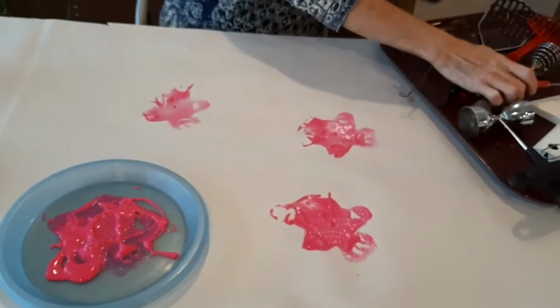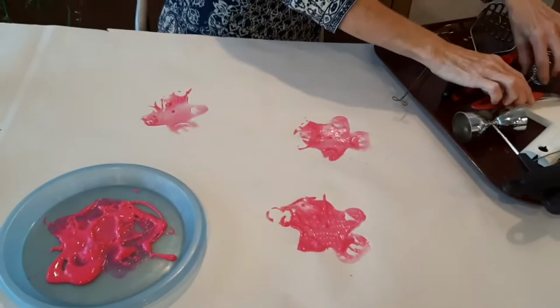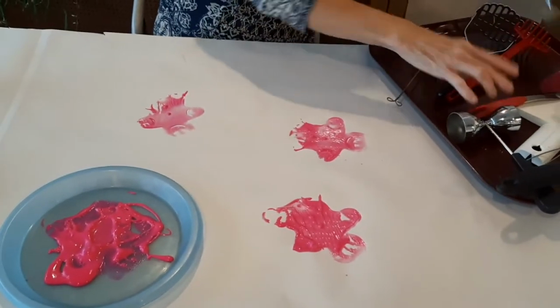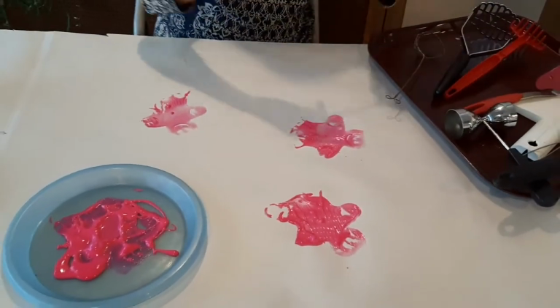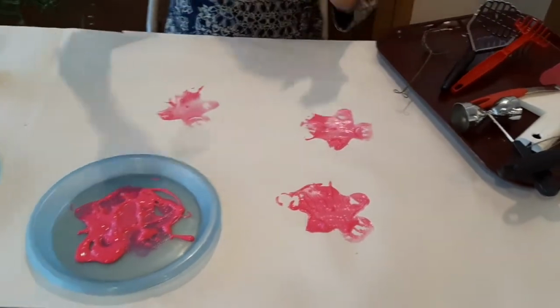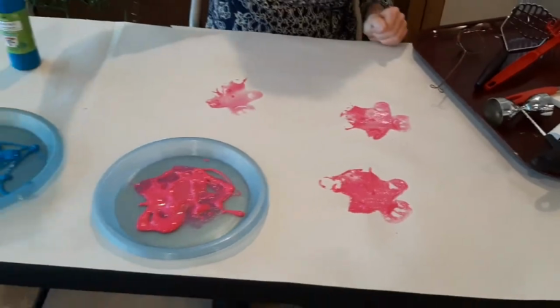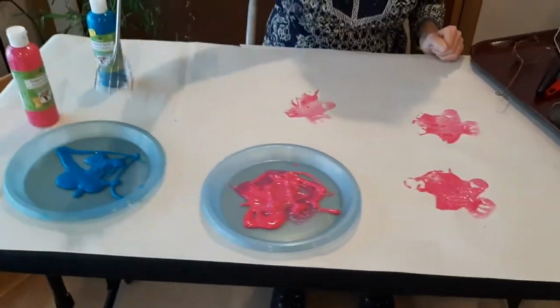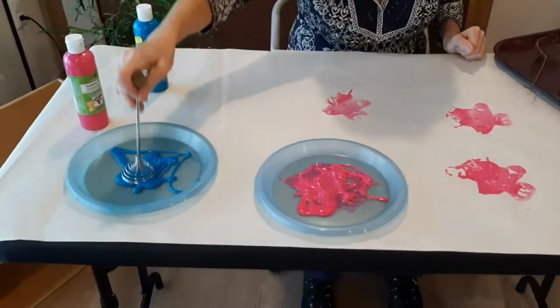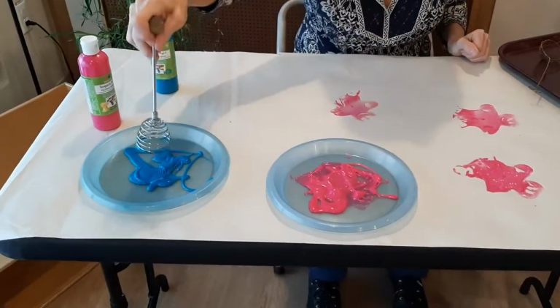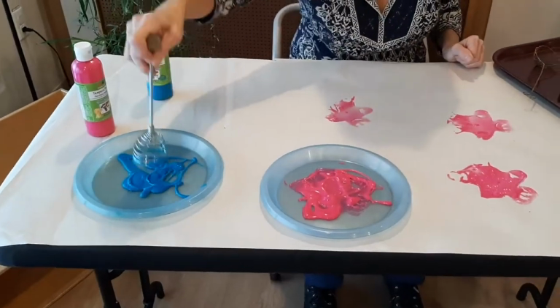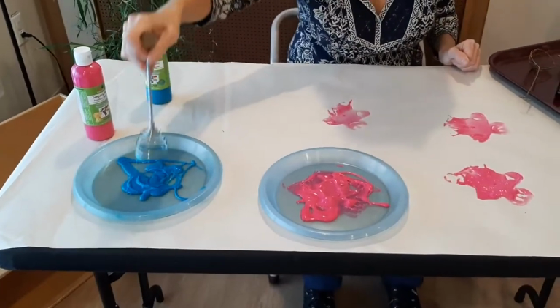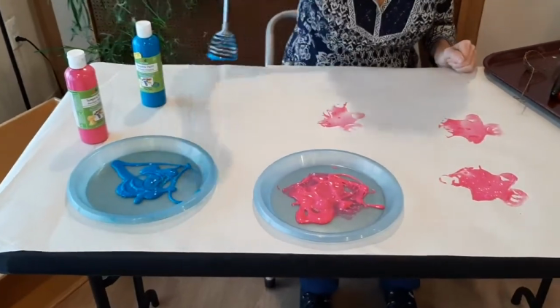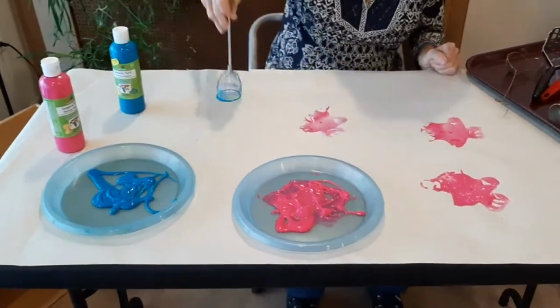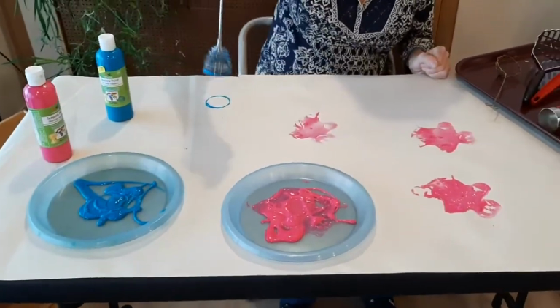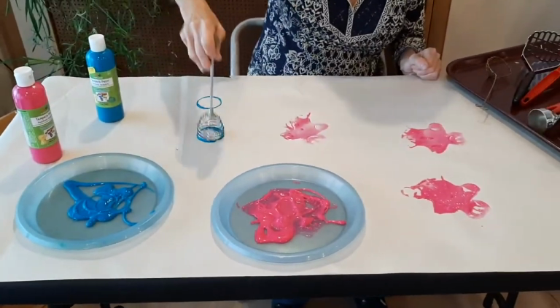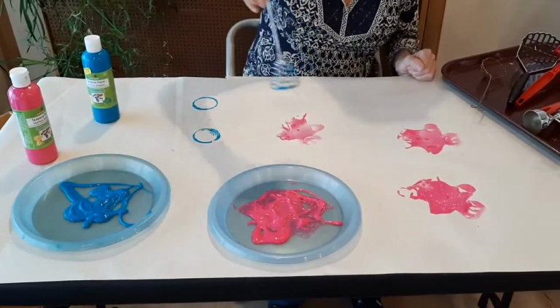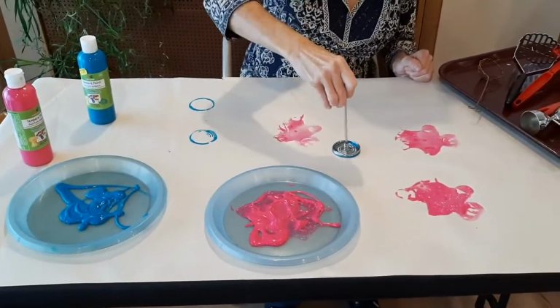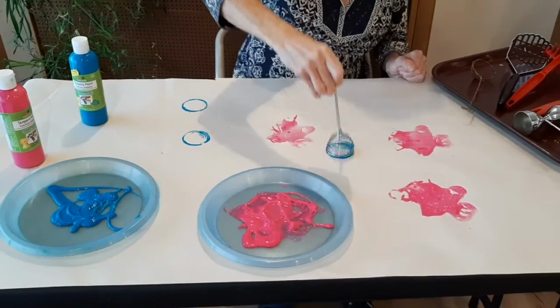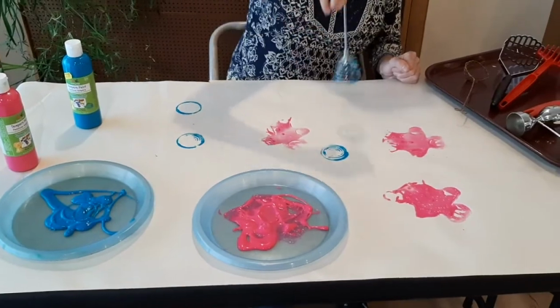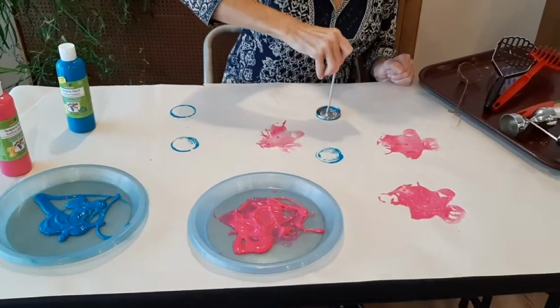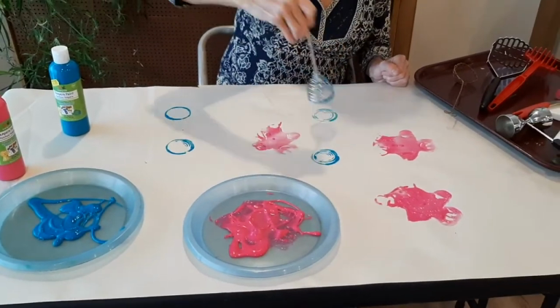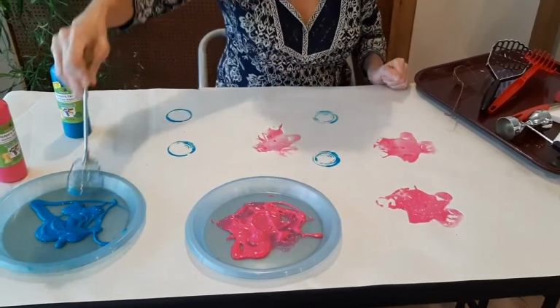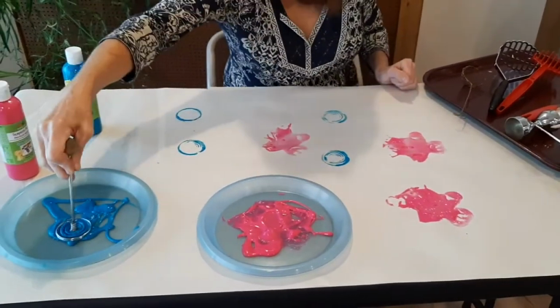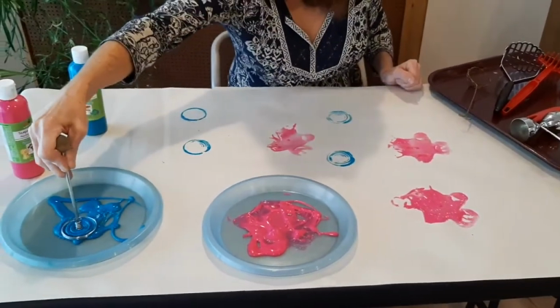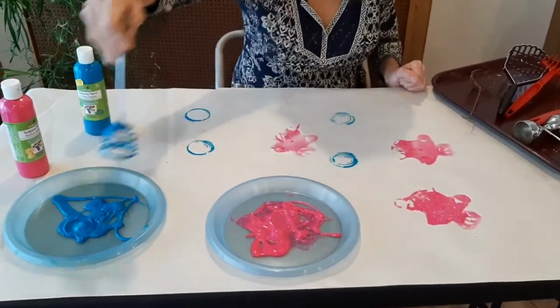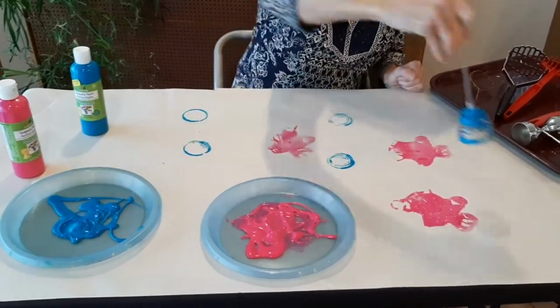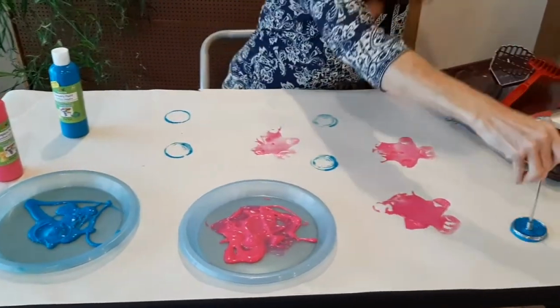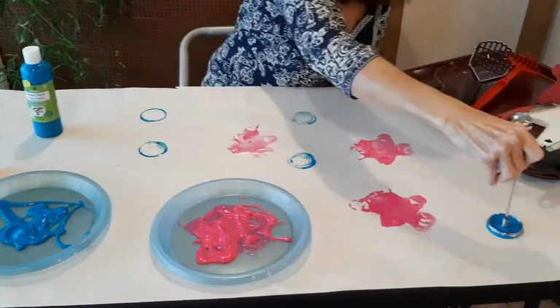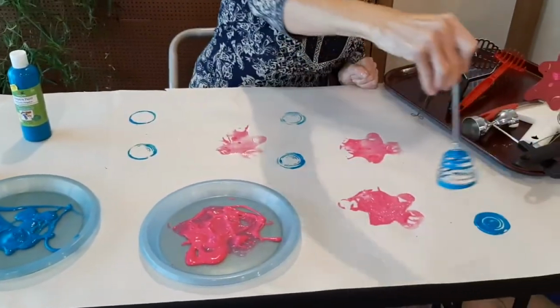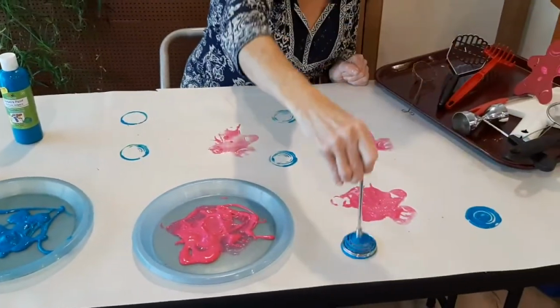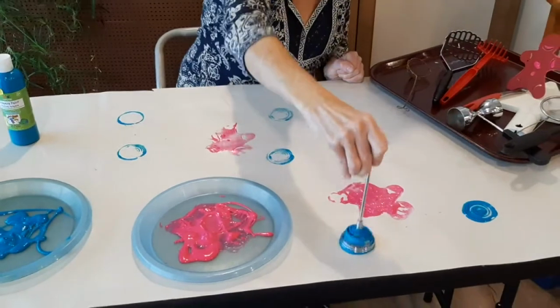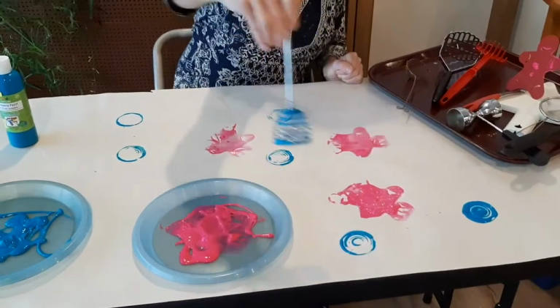And now let's try this fun springy one. I think it's a type of whisk and it makes great circles. Let's try that again — there we go.